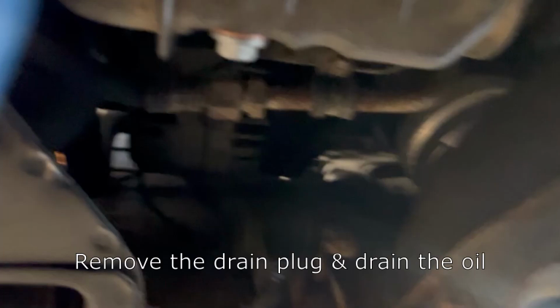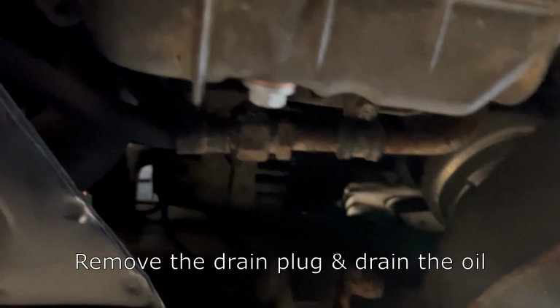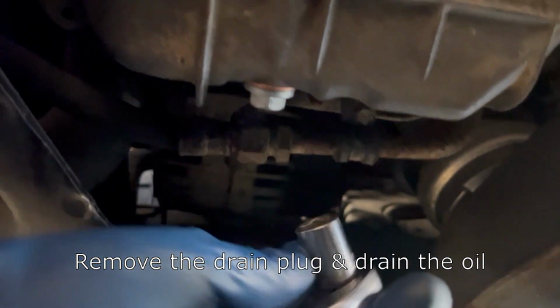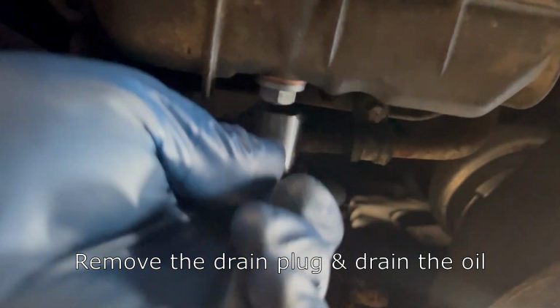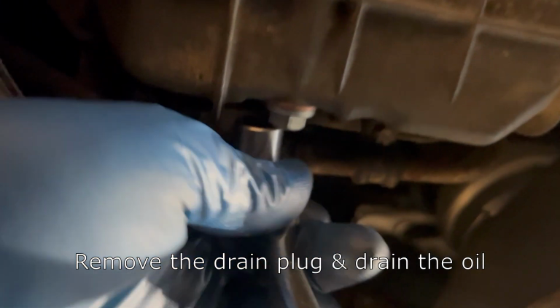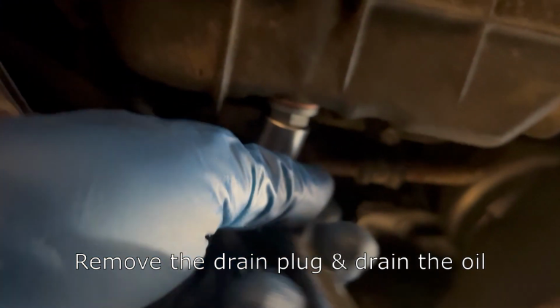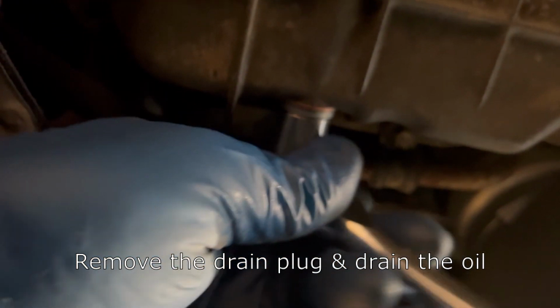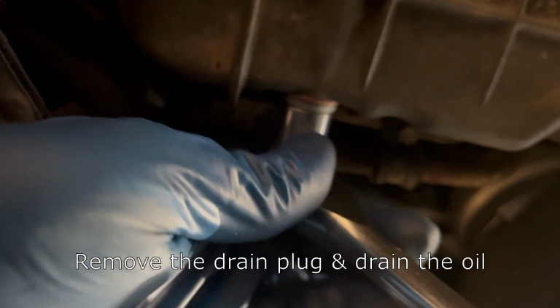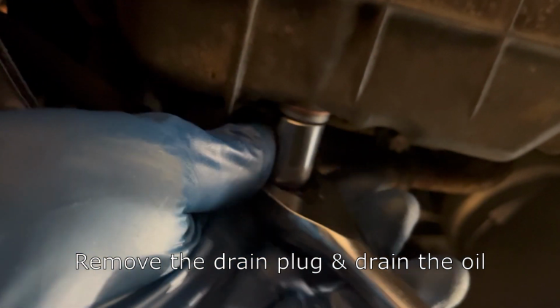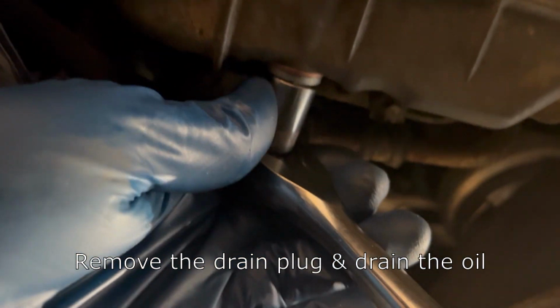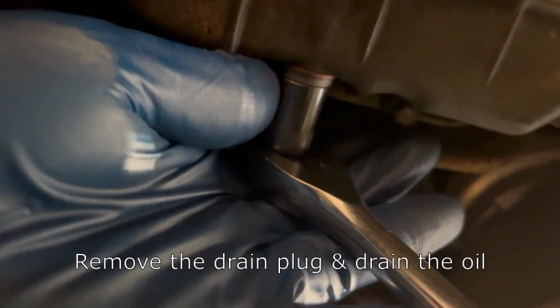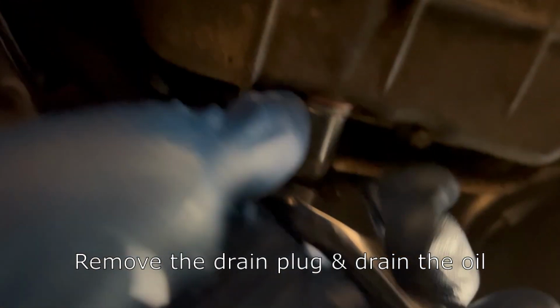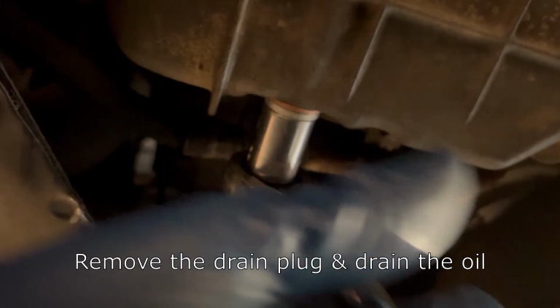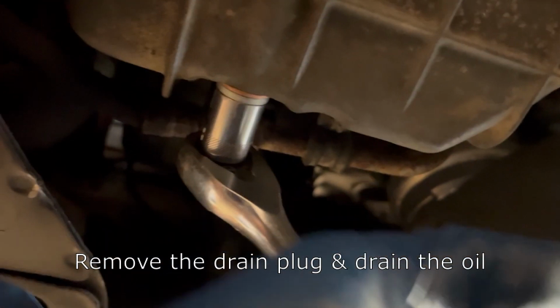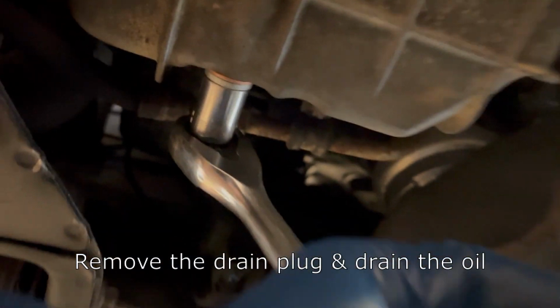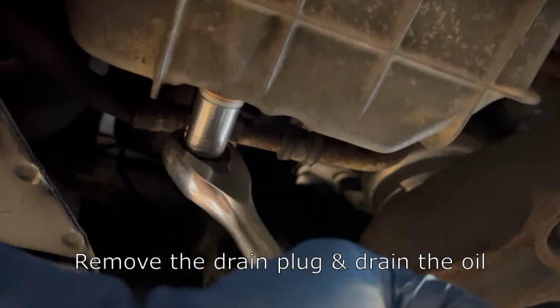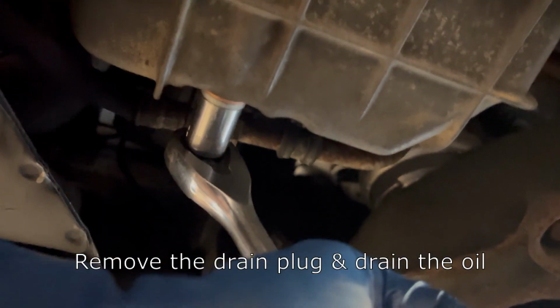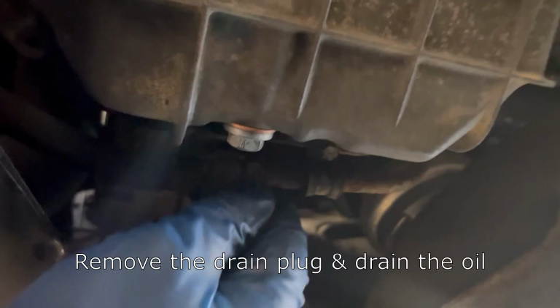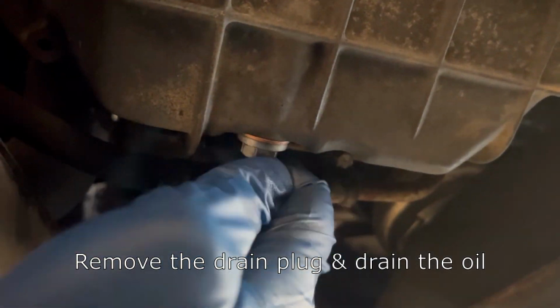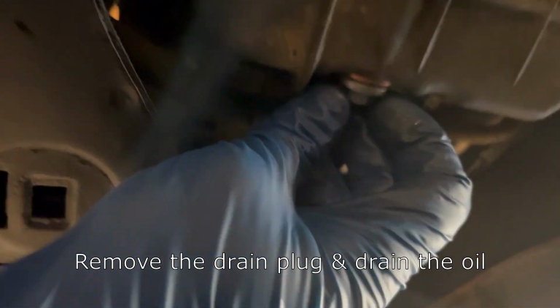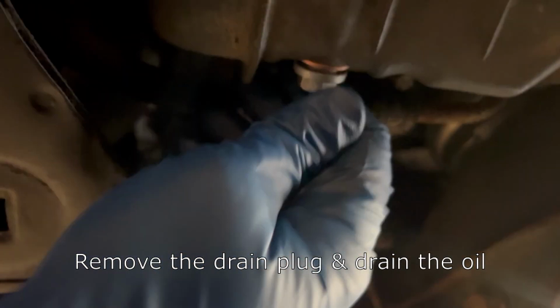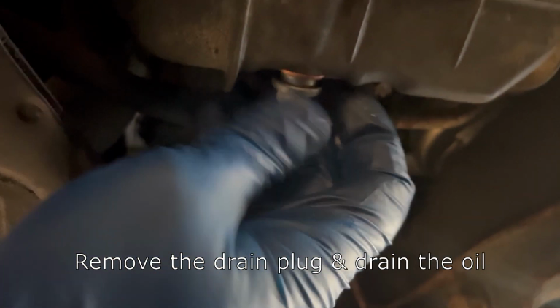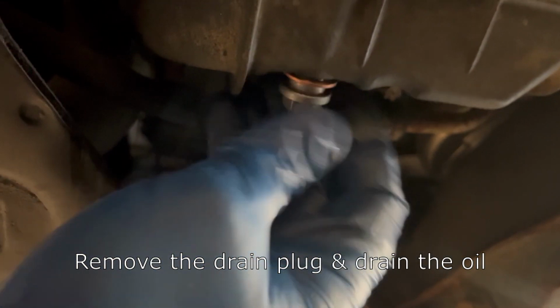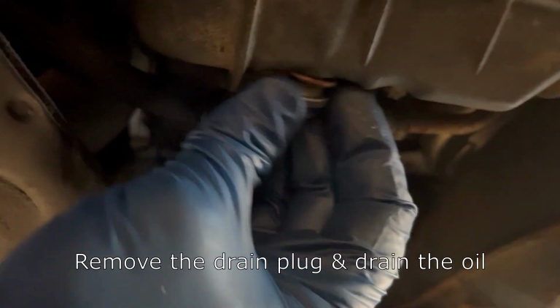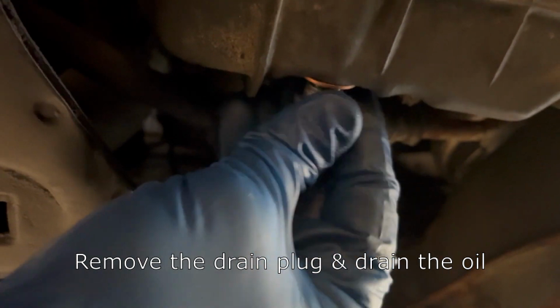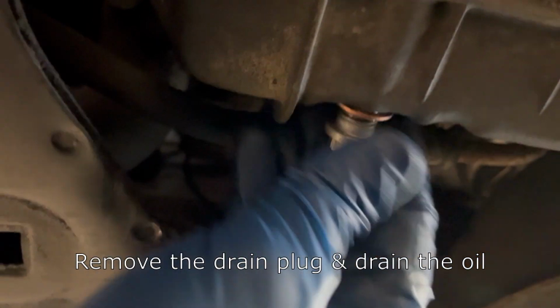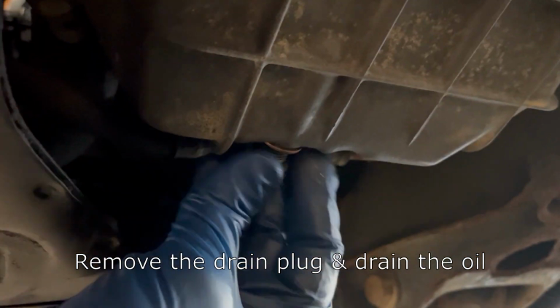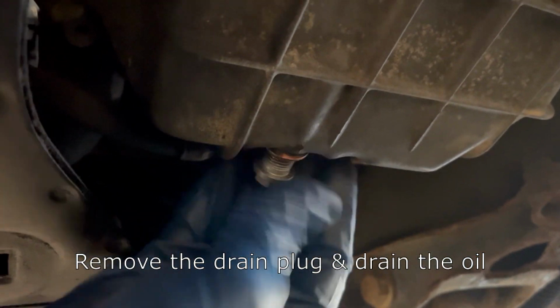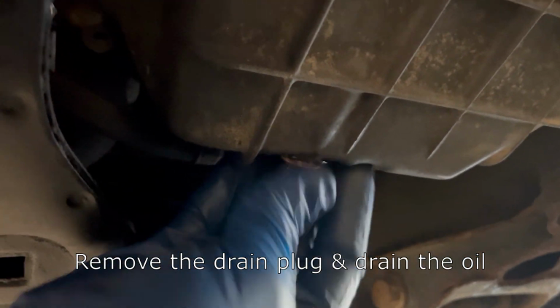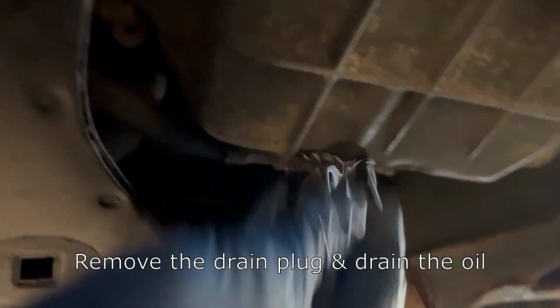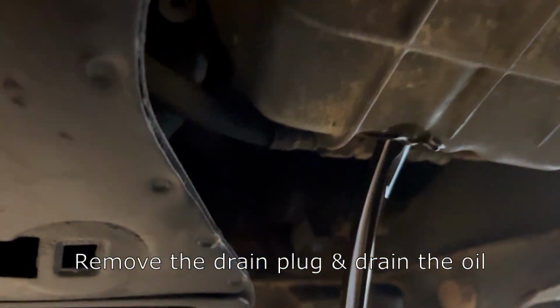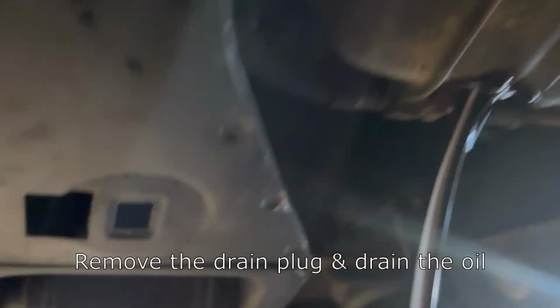Then take your ratchet with the 13mm socket and go ahead and break this drain plug loose. Once it's loose, you can just go ahead and hand thread it the rest of the way out, and let the oil drain into the drain pan.